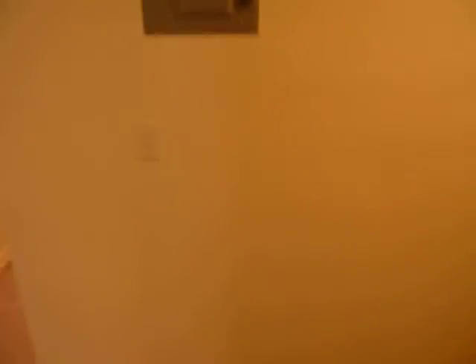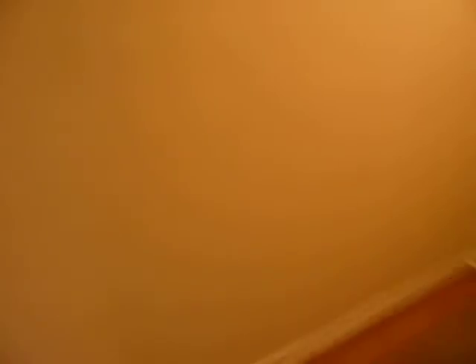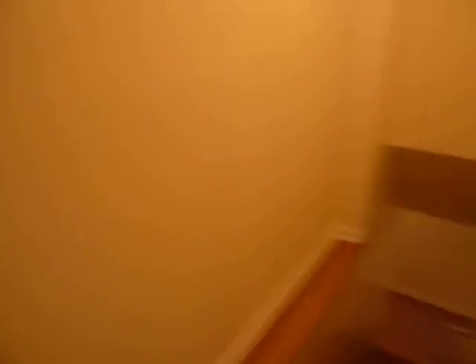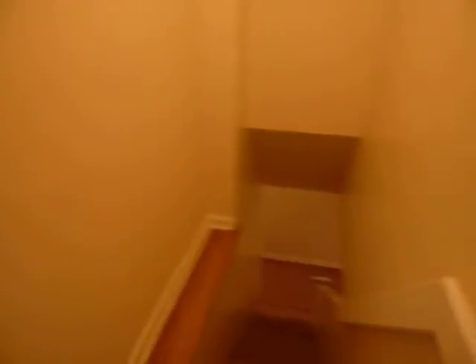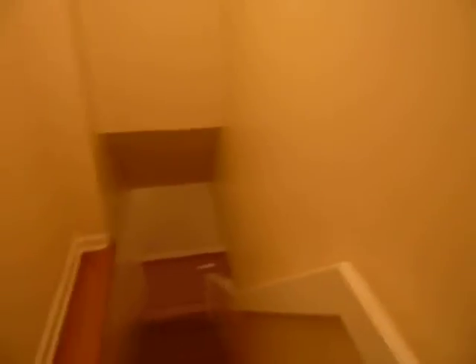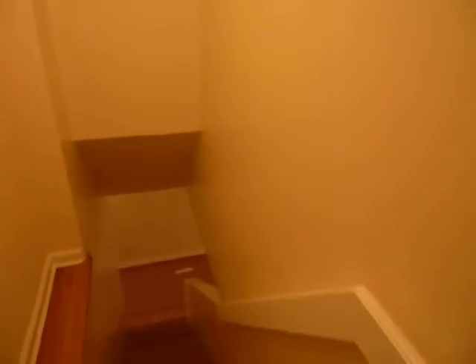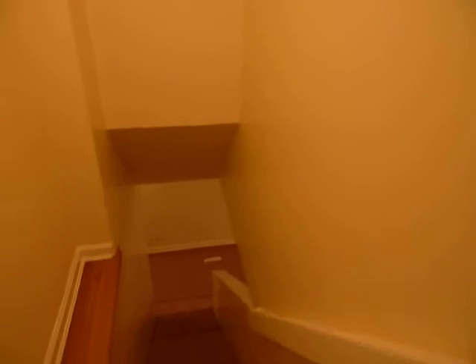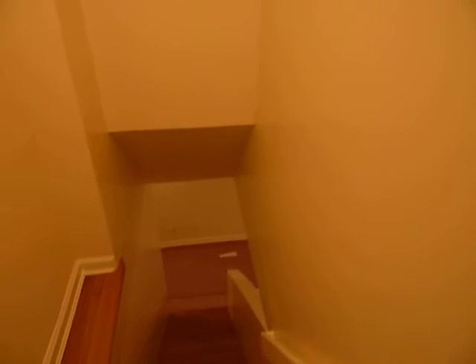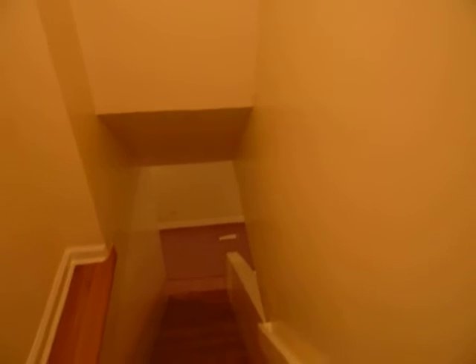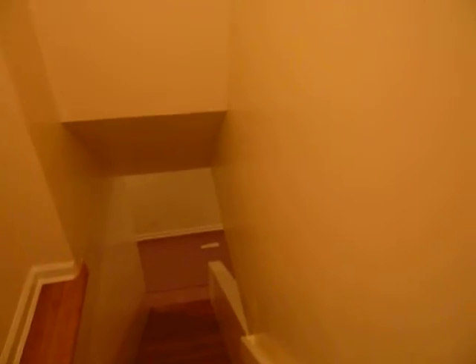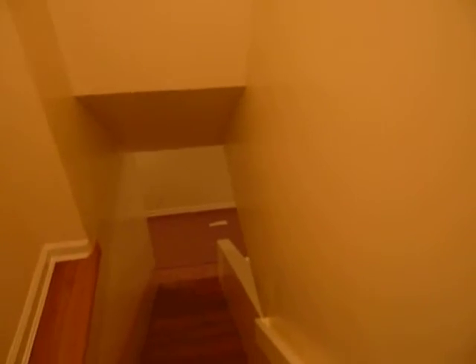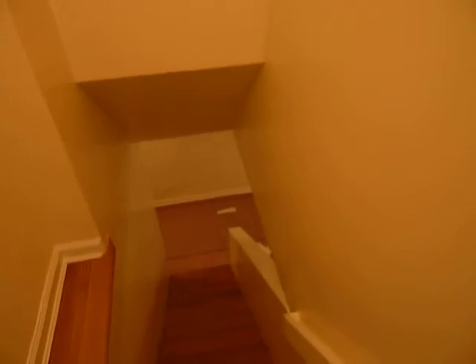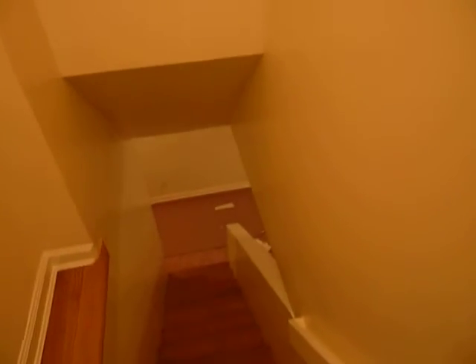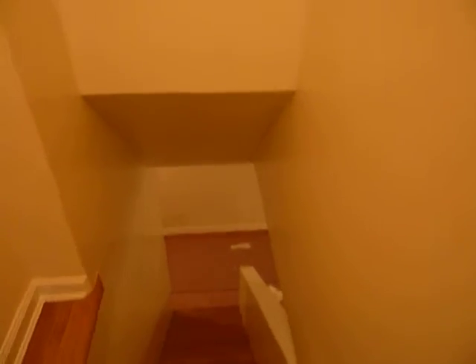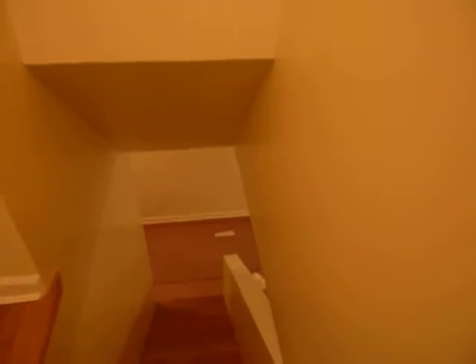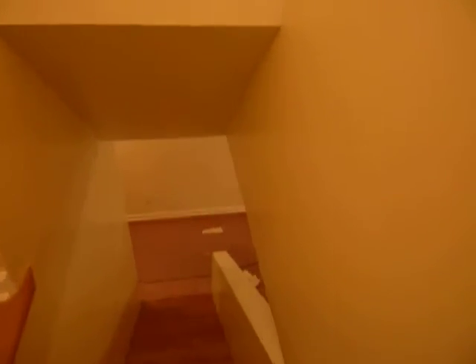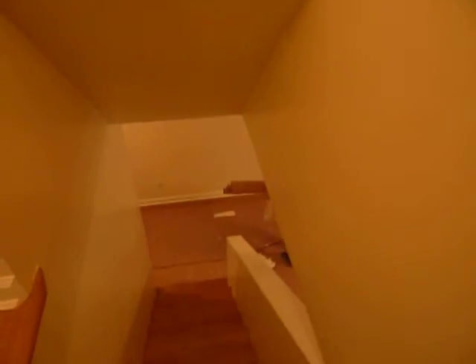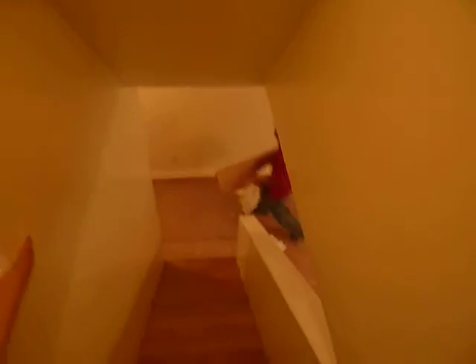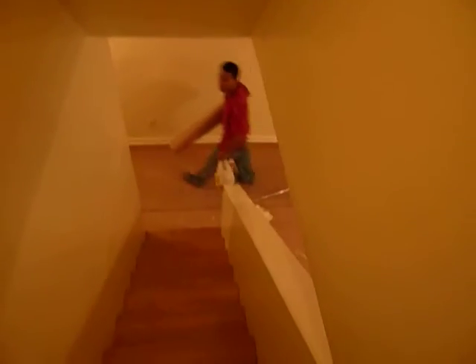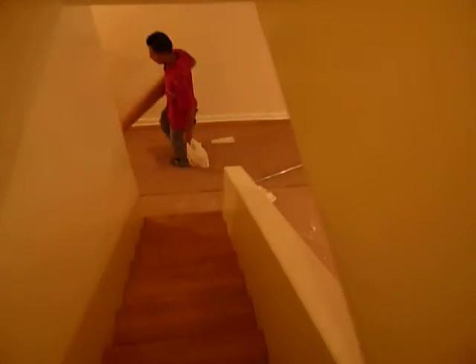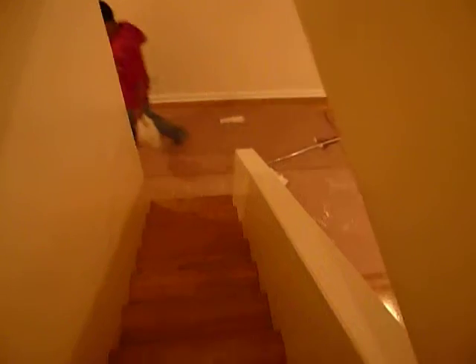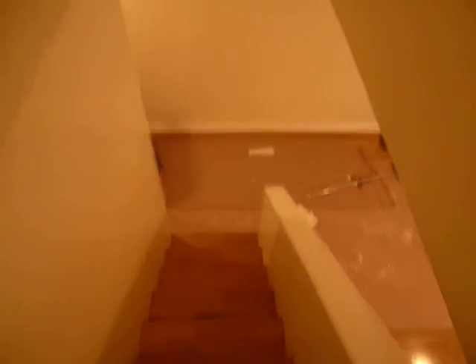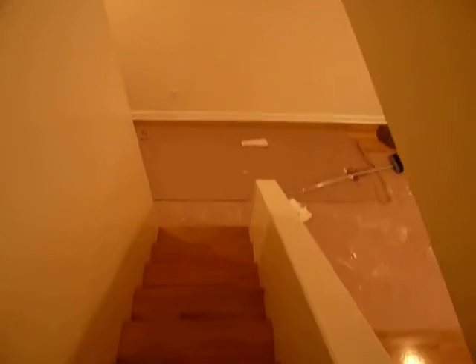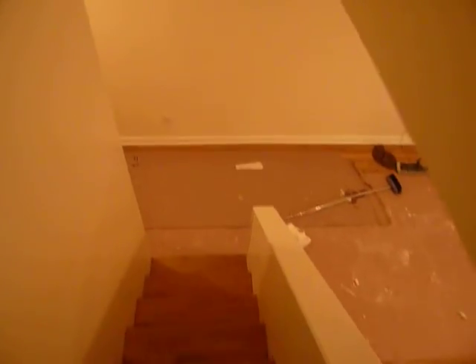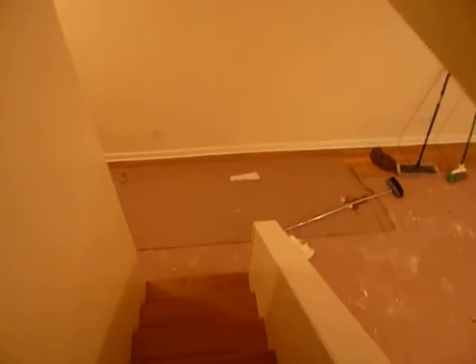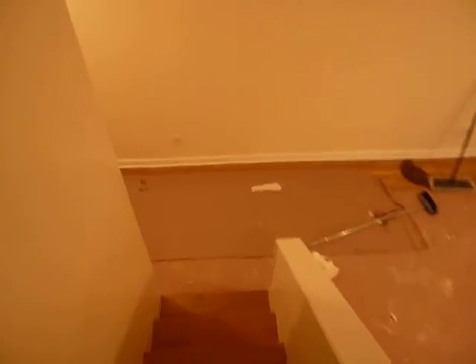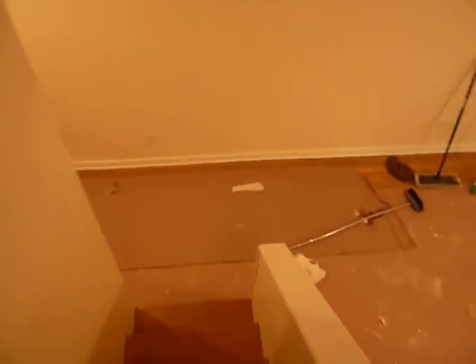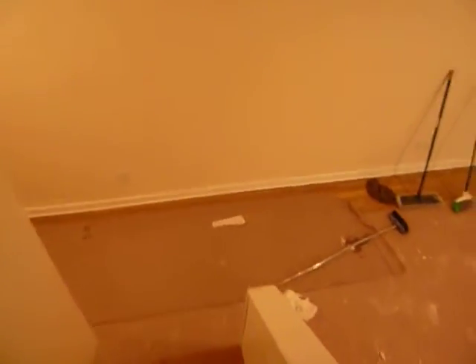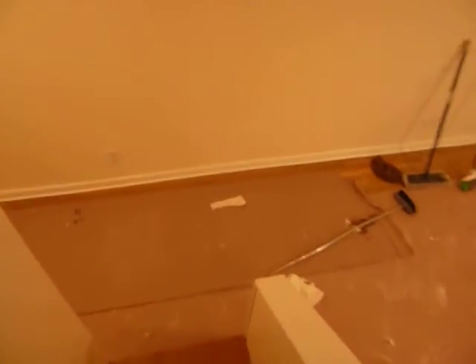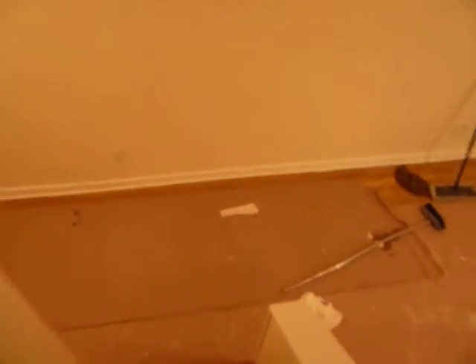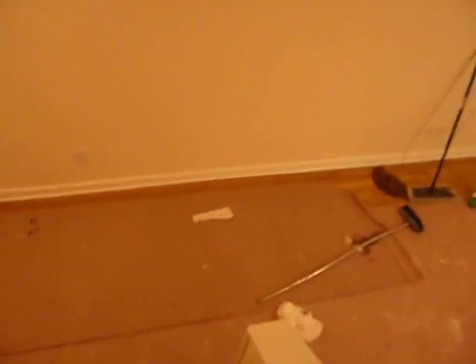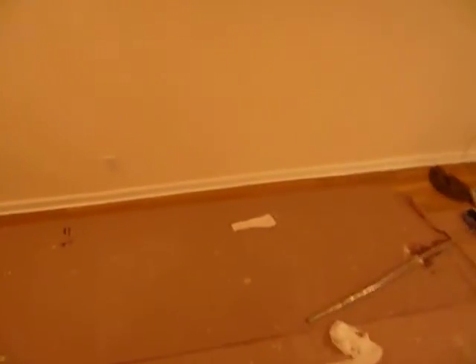We're going to walk downstairs — not into the basement, but to the lobby level of the building — down the regular stairs. There was a little workman fixing up the apartment.